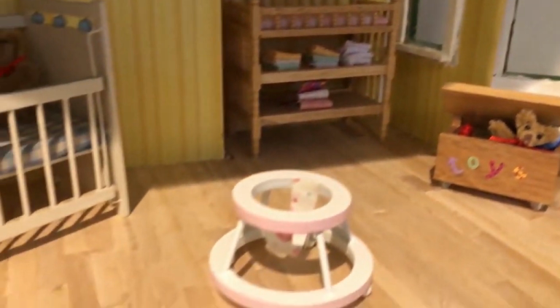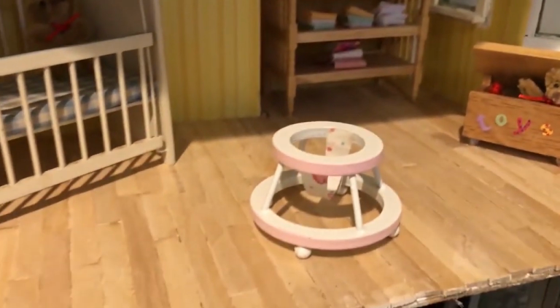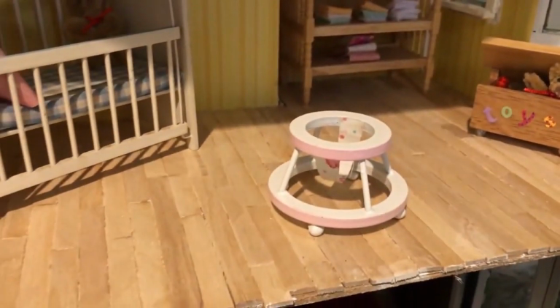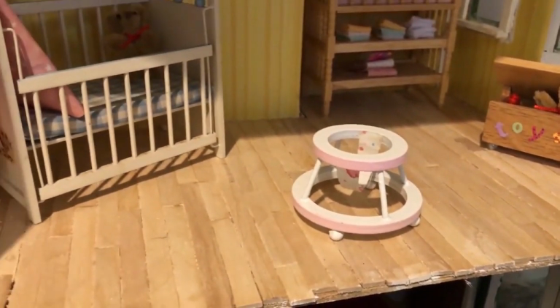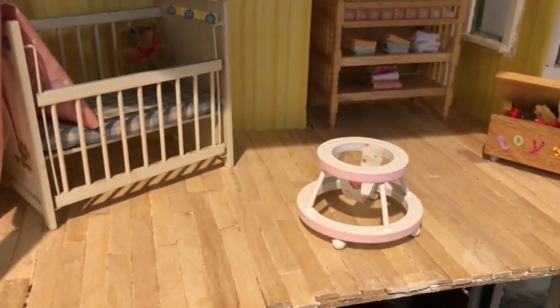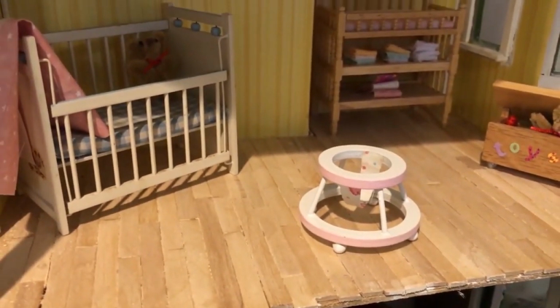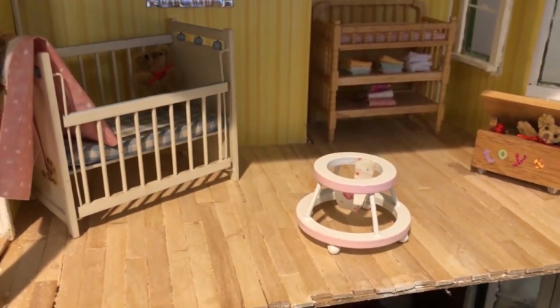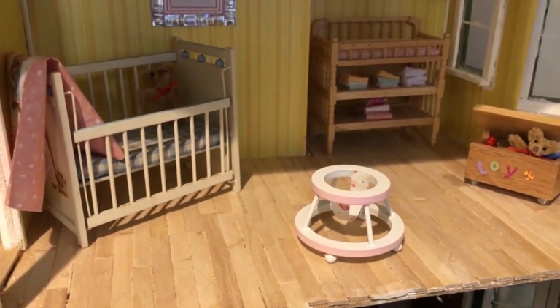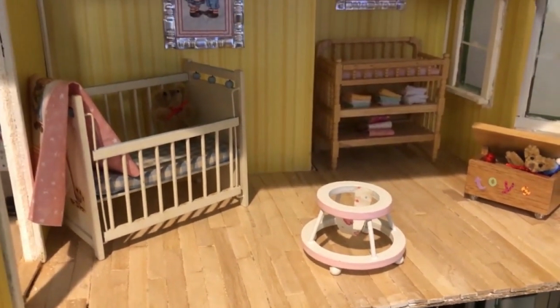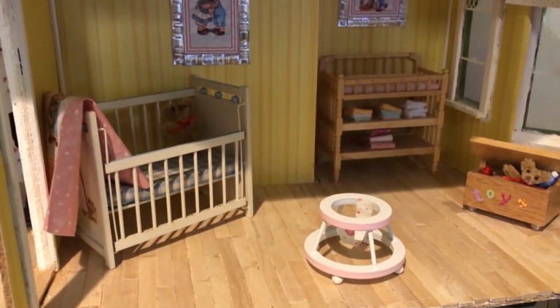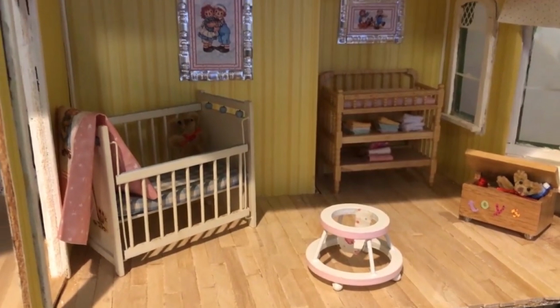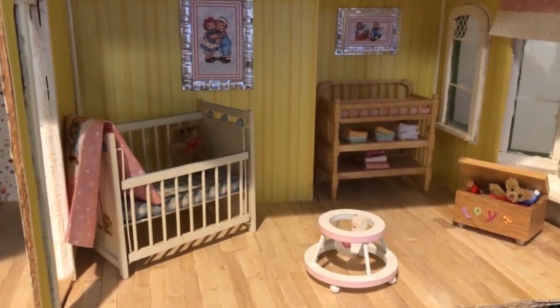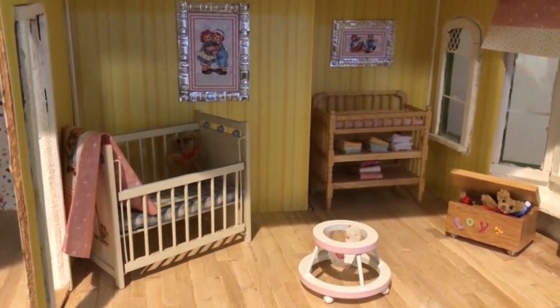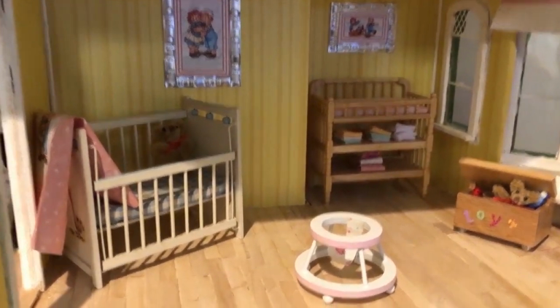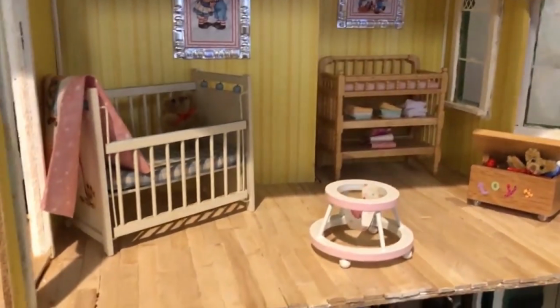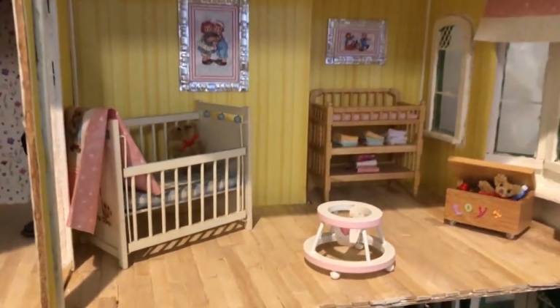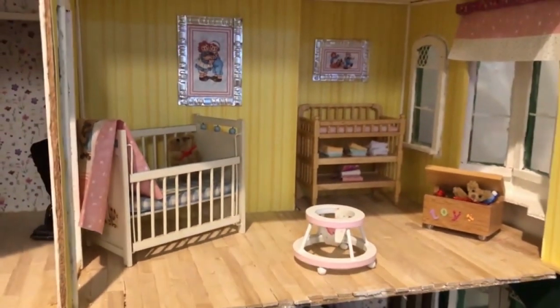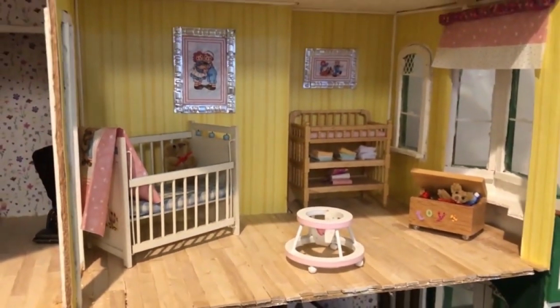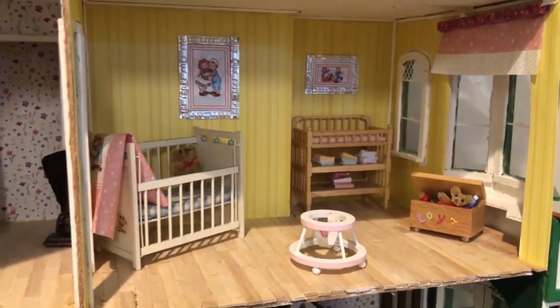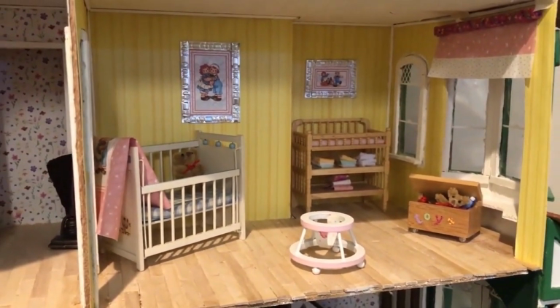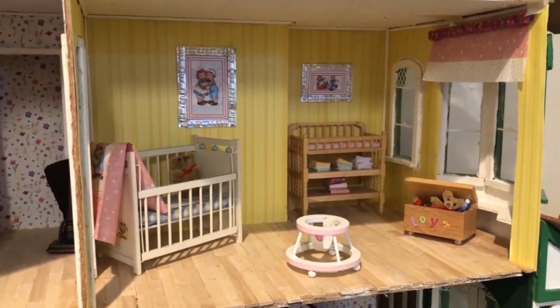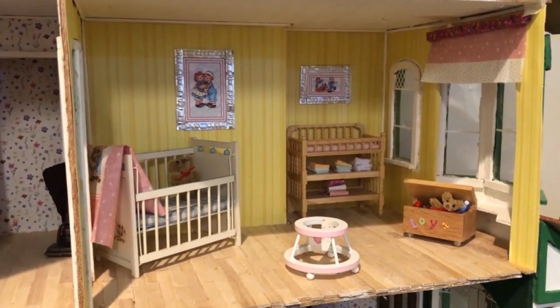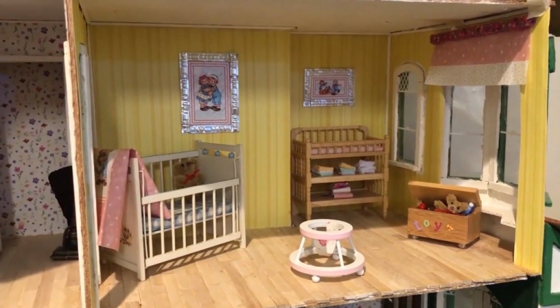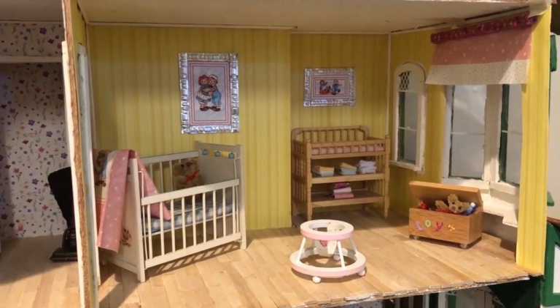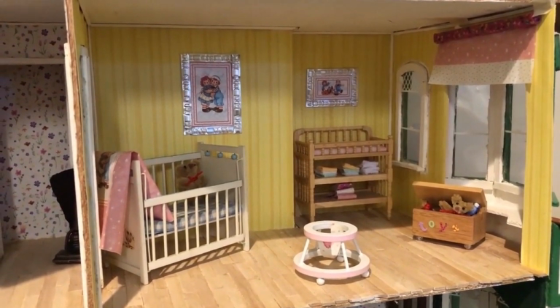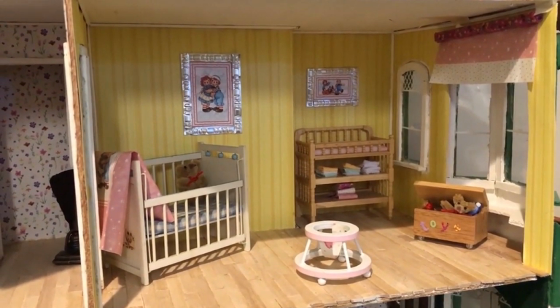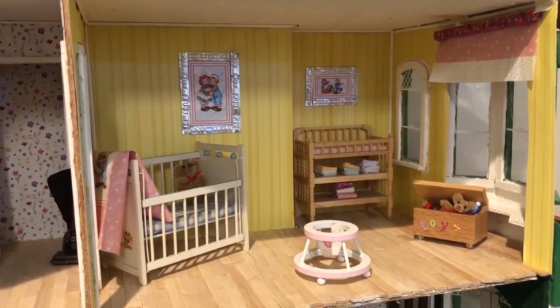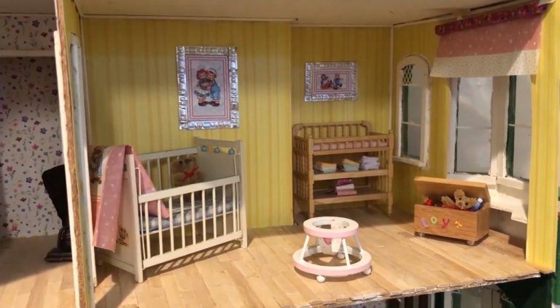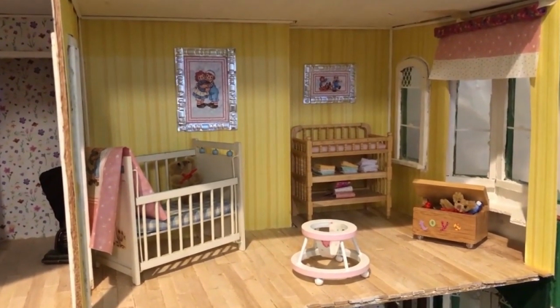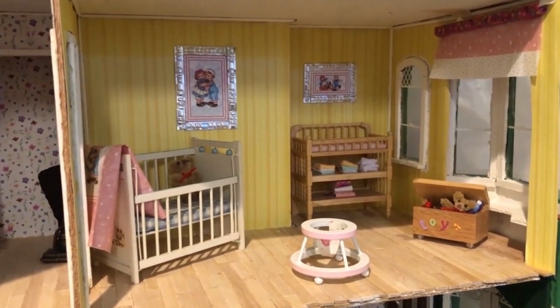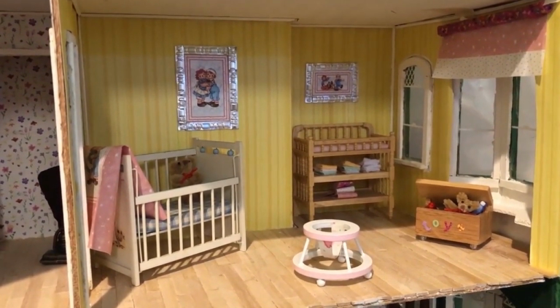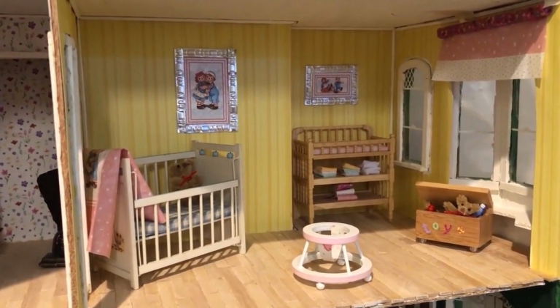And everybody needs a walker! So there is the nursery.